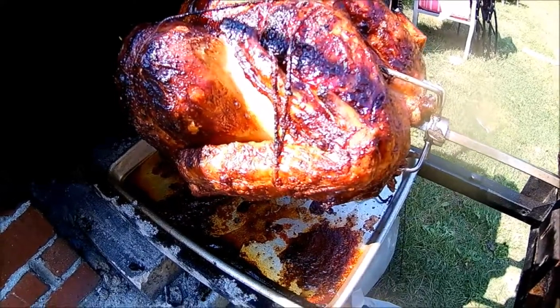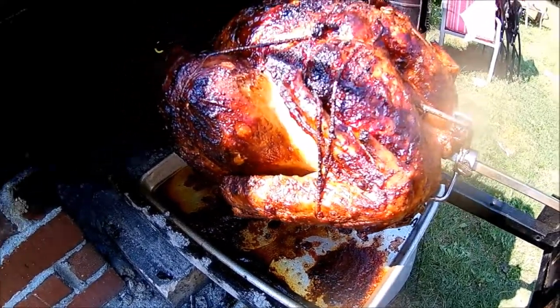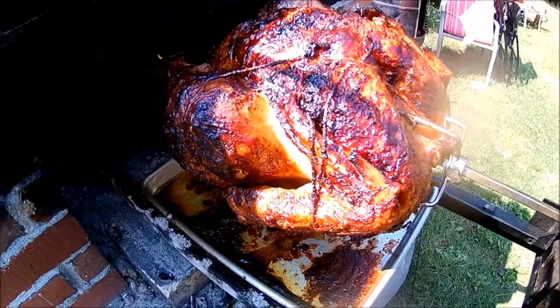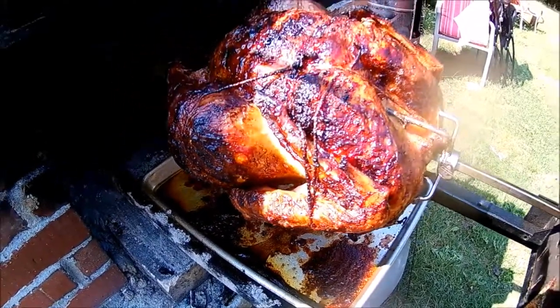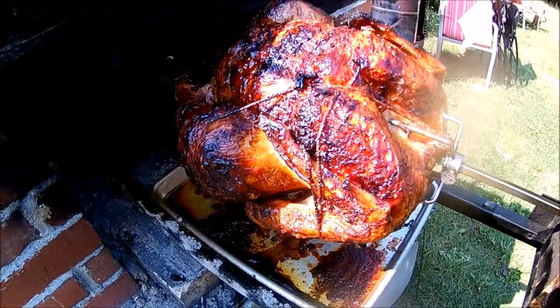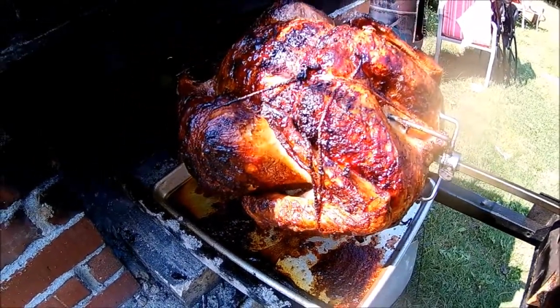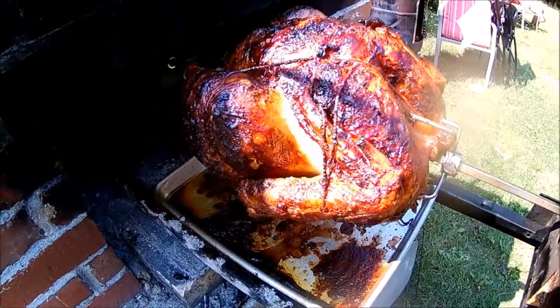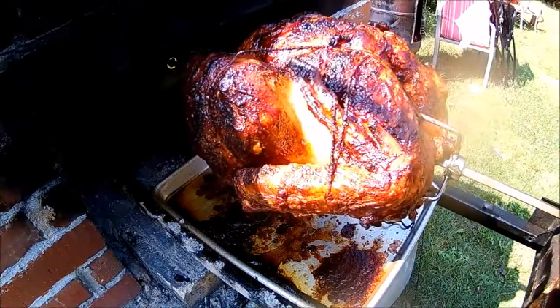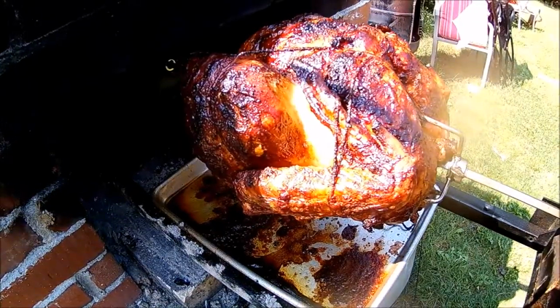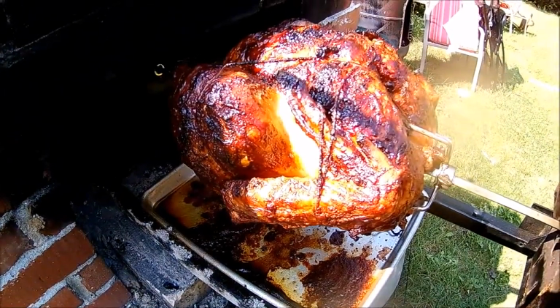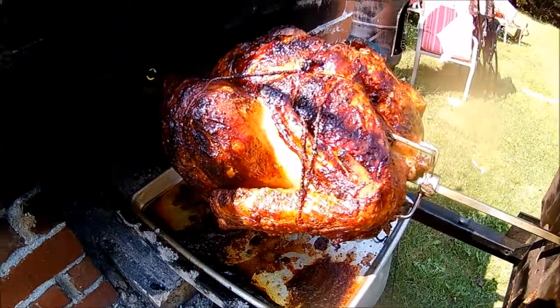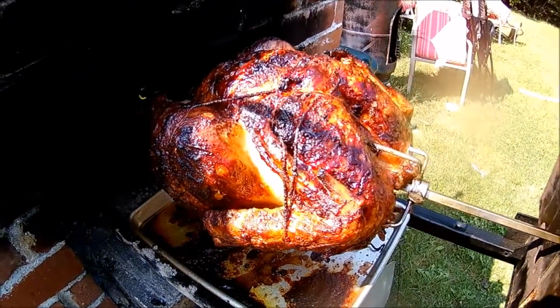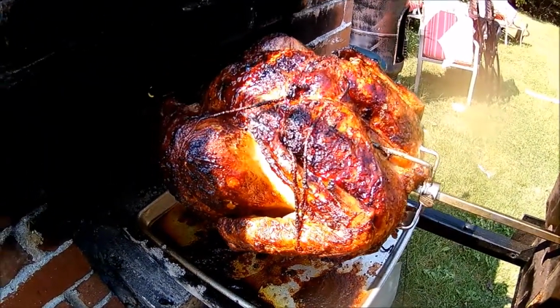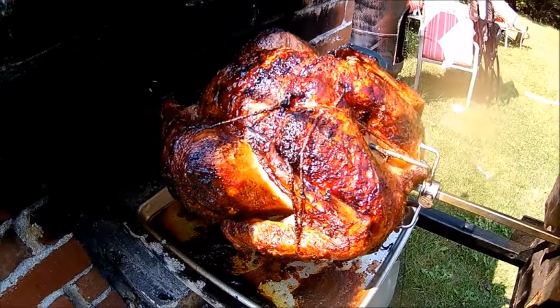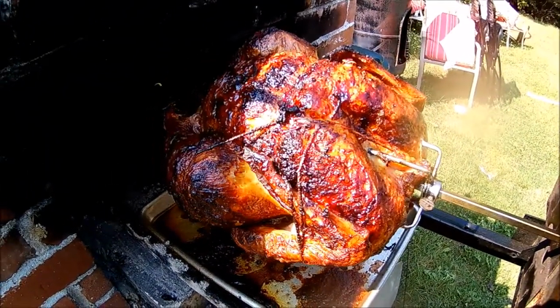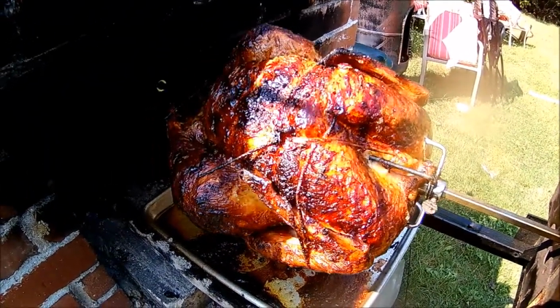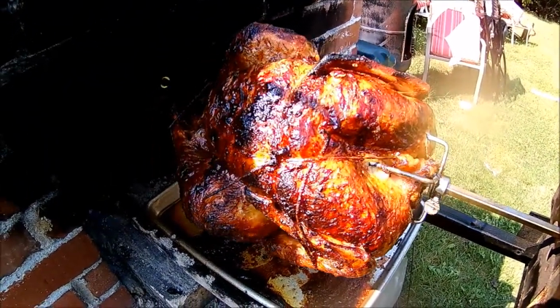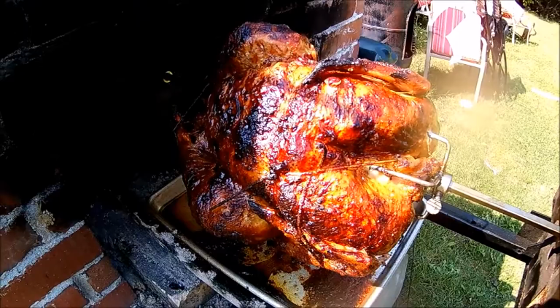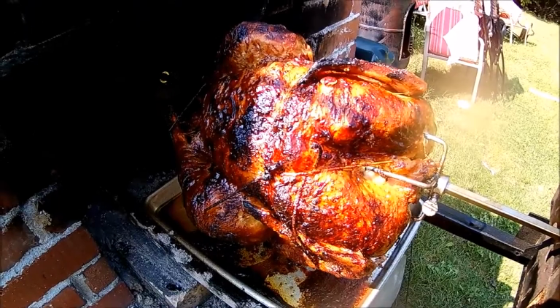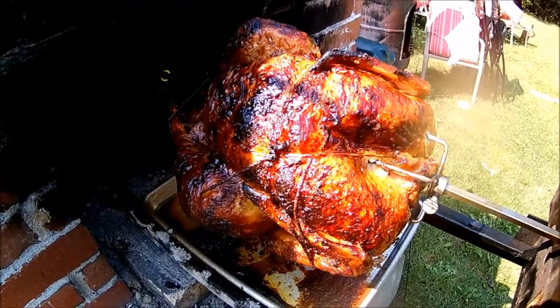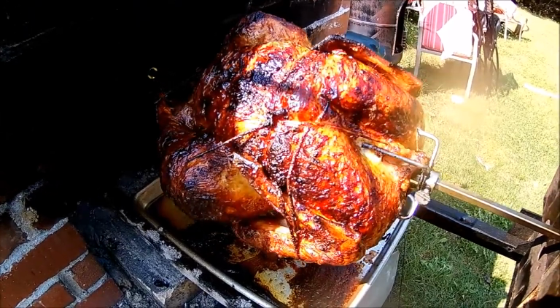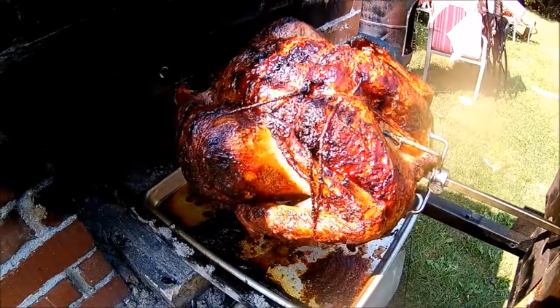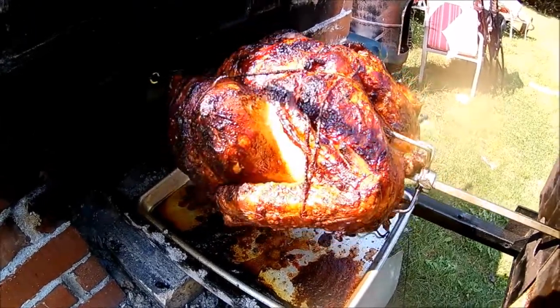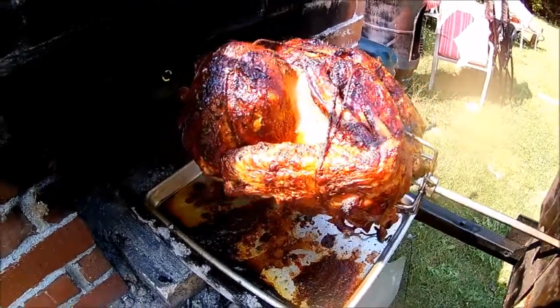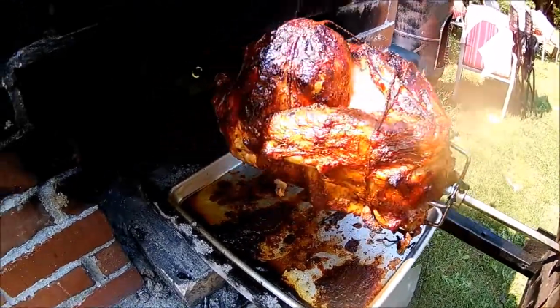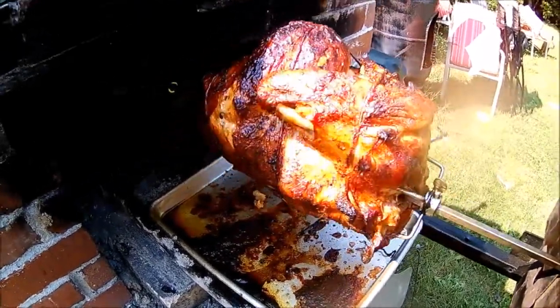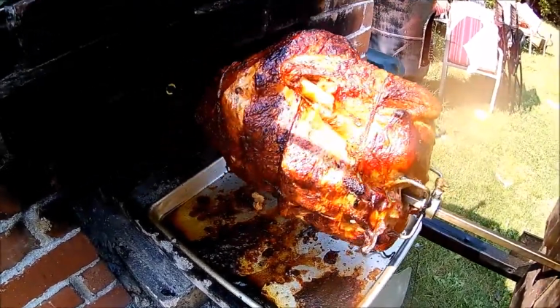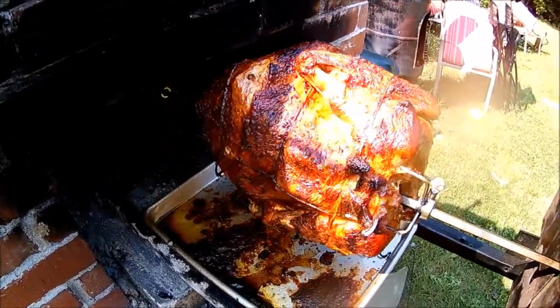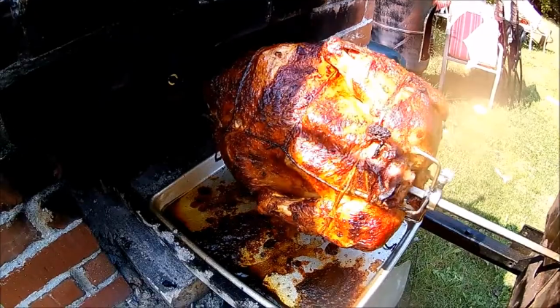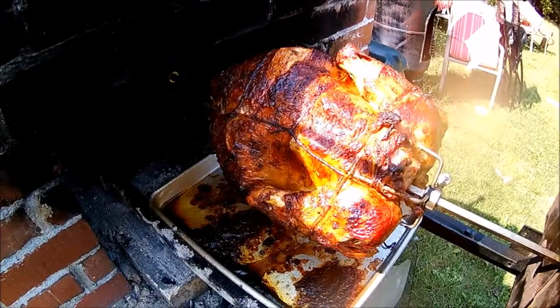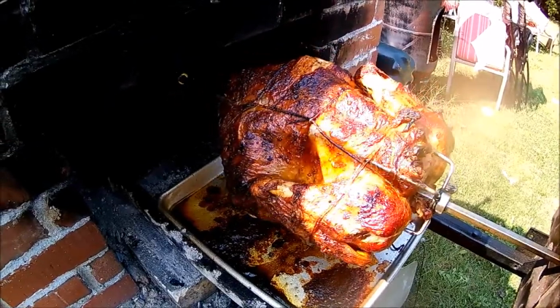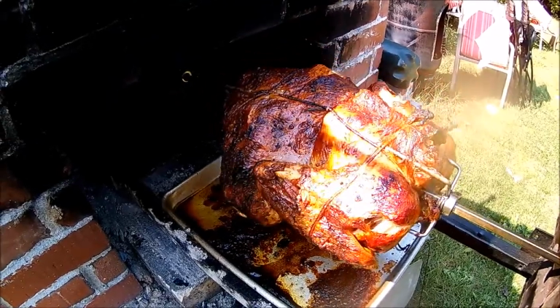I'm going to pull it out, and I've got some squash that I'm going to roast in there a little later when everybody shows up — it should be a pretty awesome little Sunday afternoon dinner. And that is it: turkey in the rotisserie, about three hours.